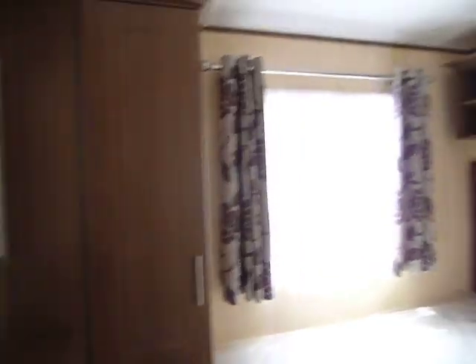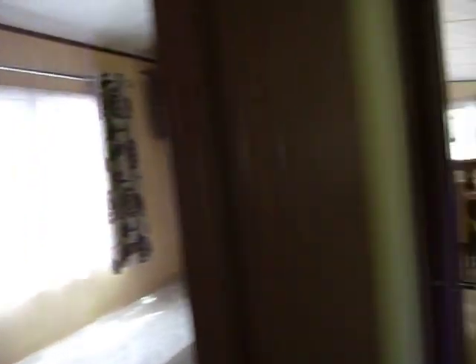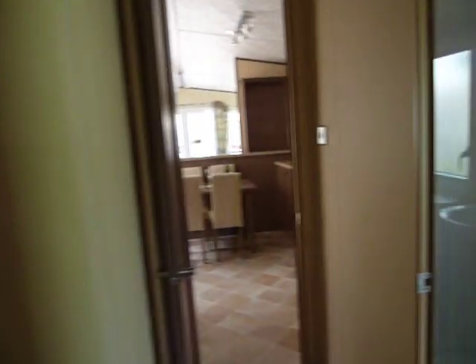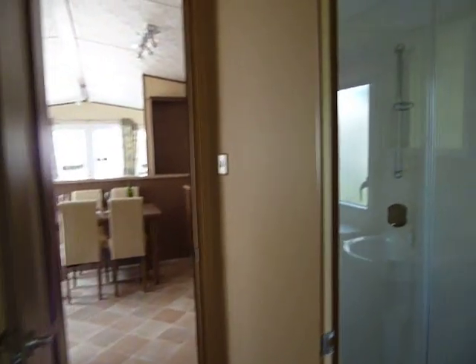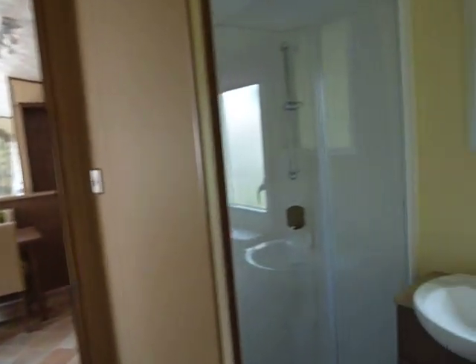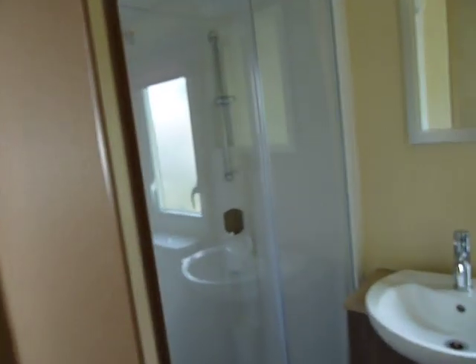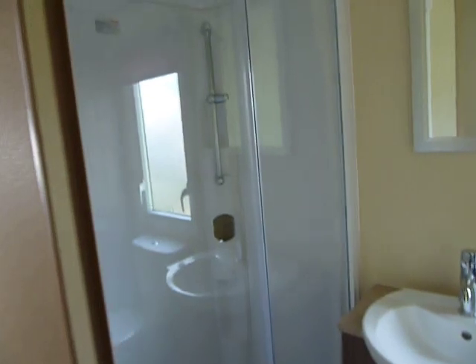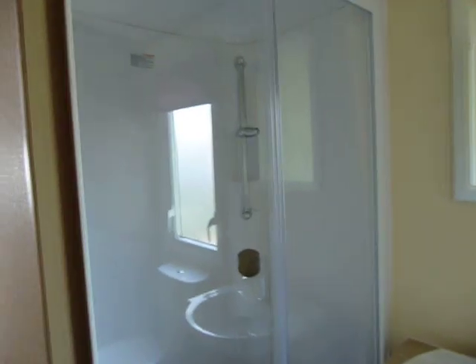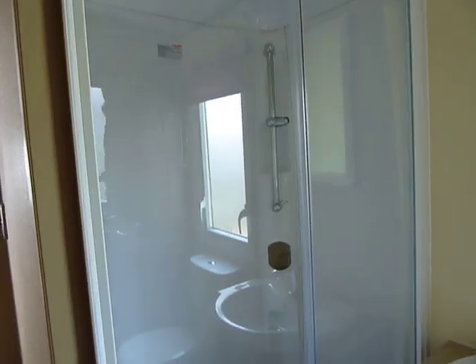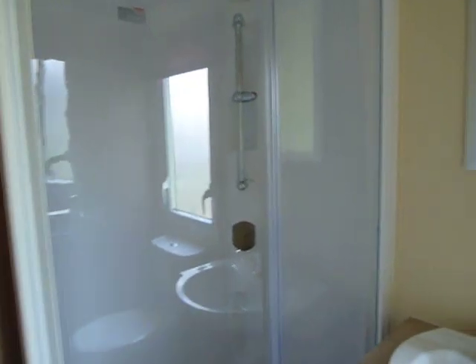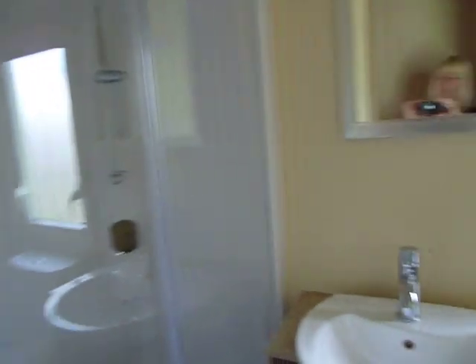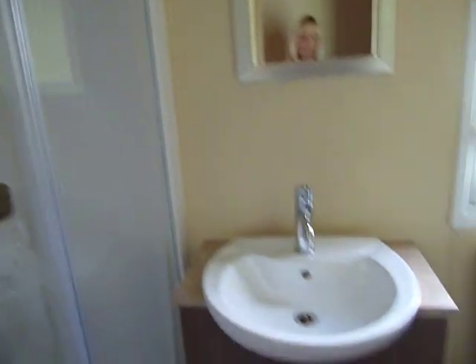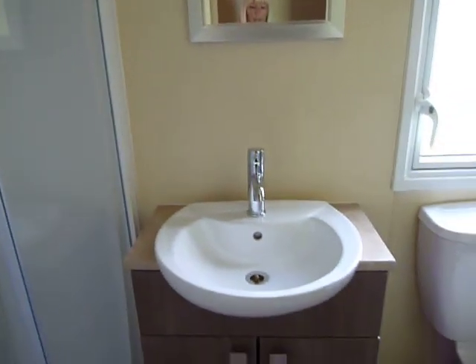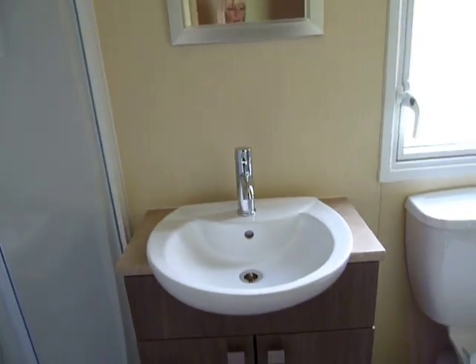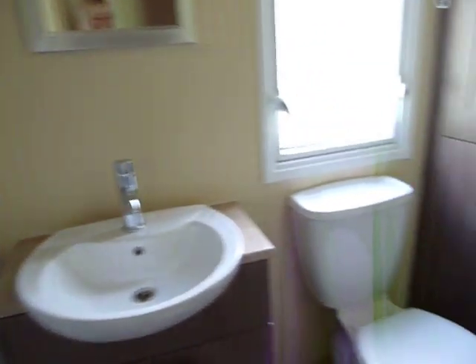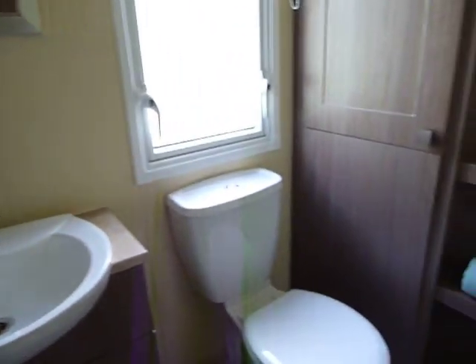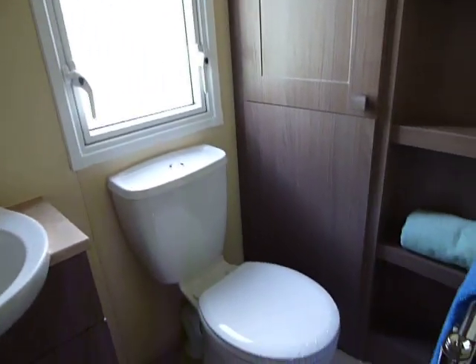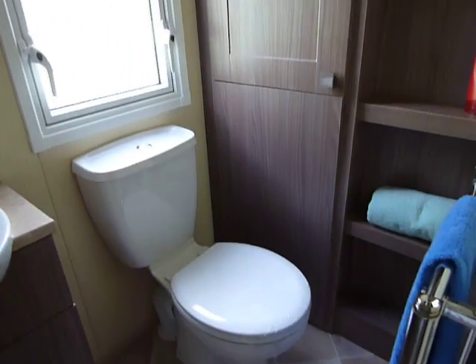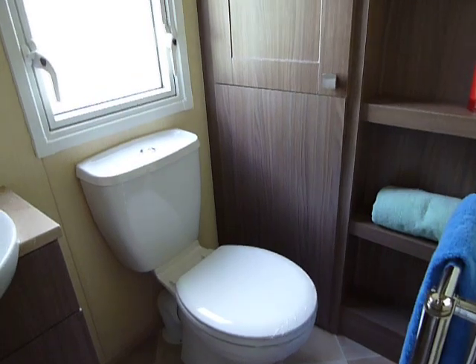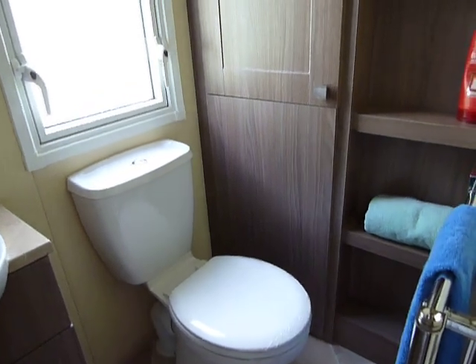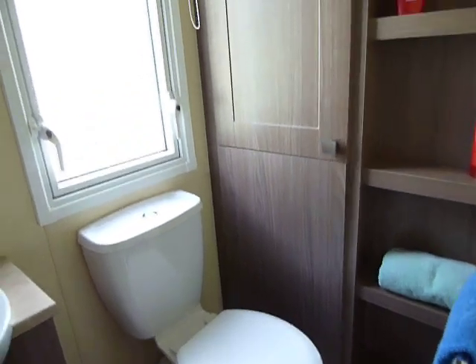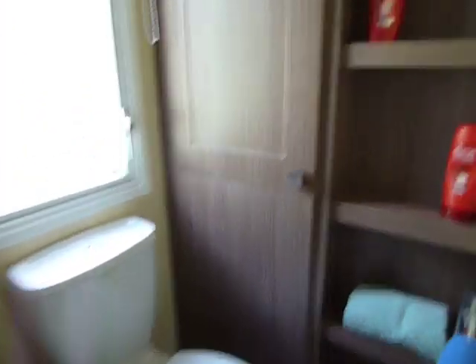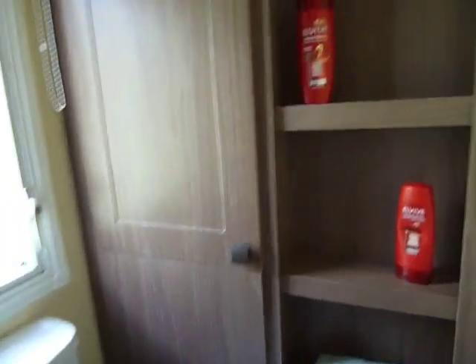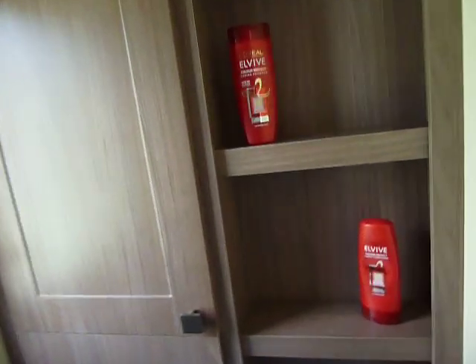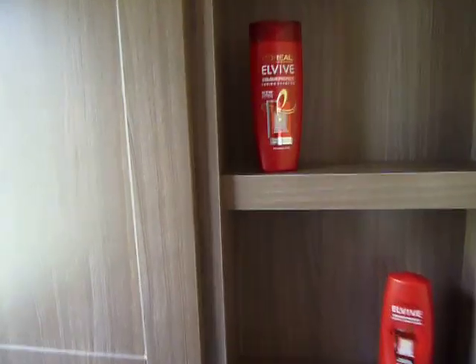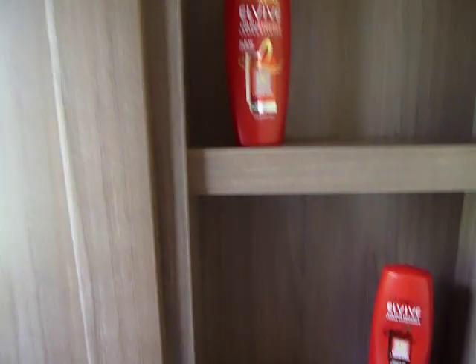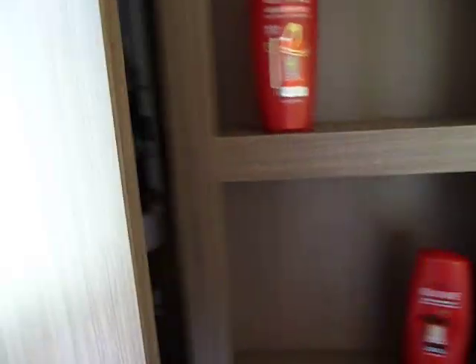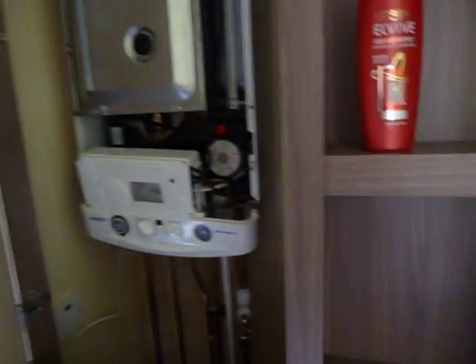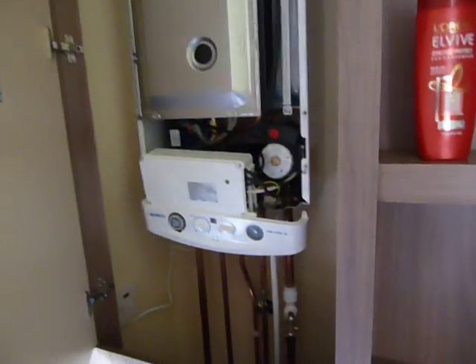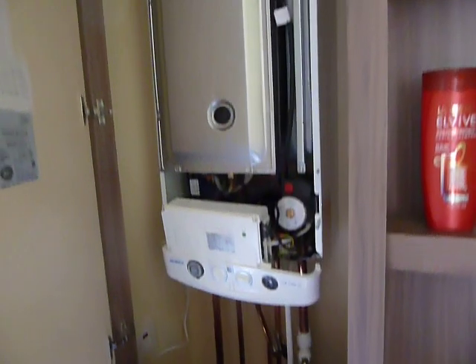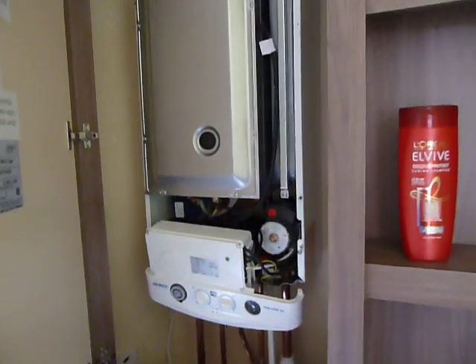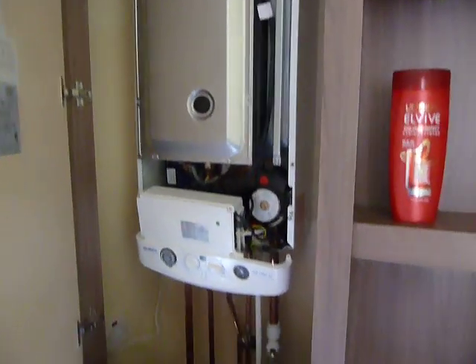And finally, our family size shower room. The basin, toilet, storage here, and your gas combi boiler.